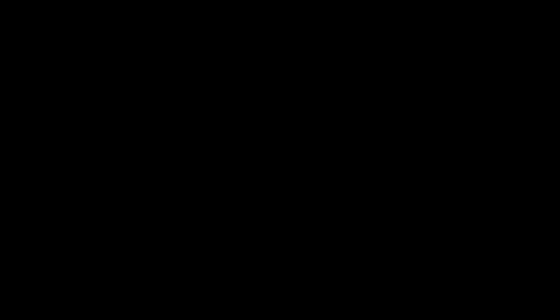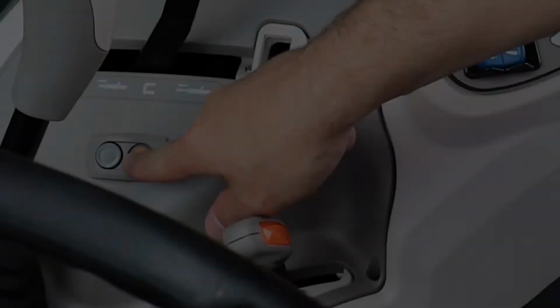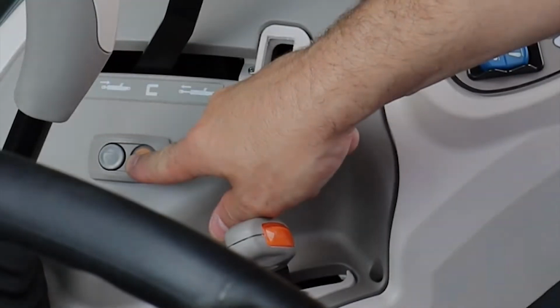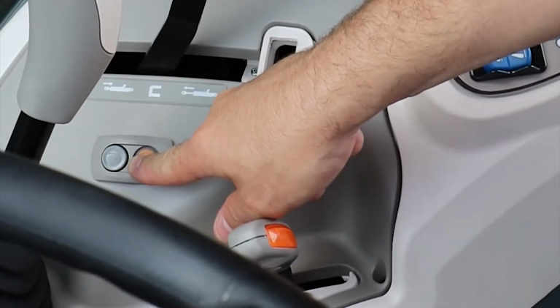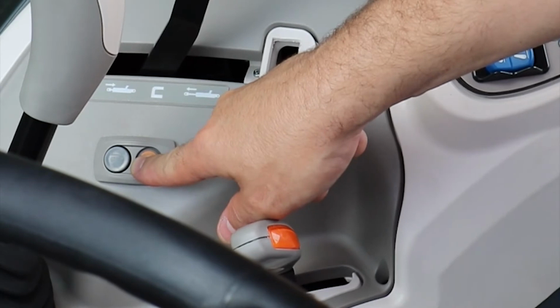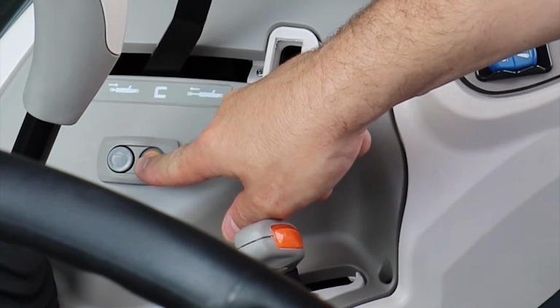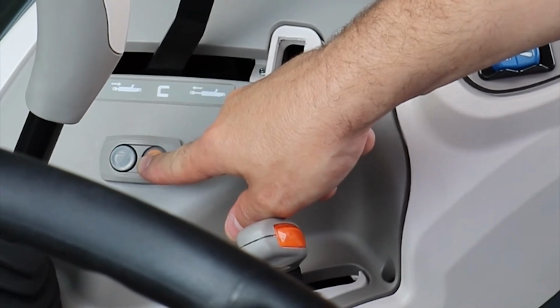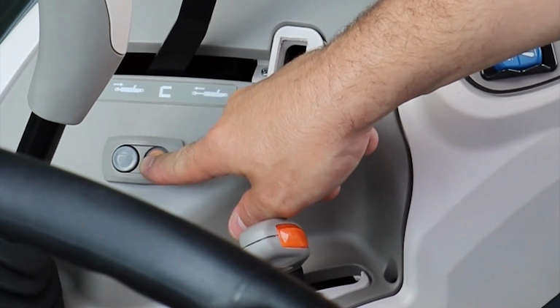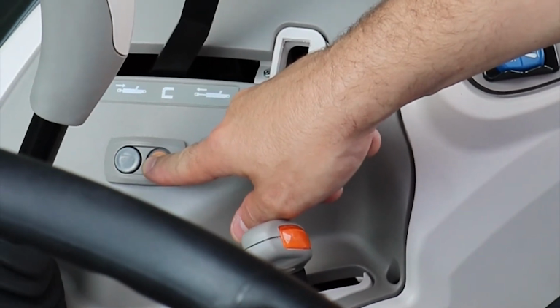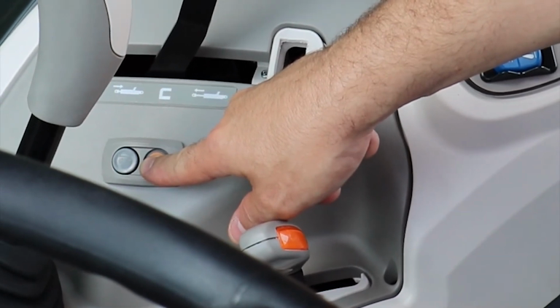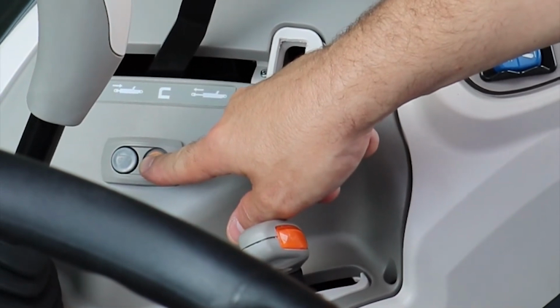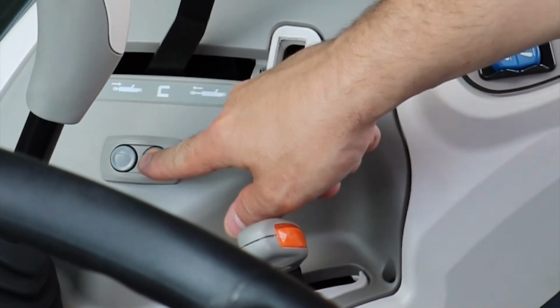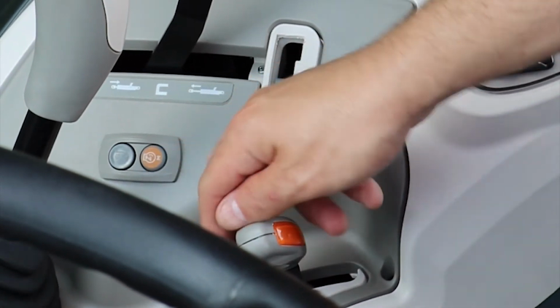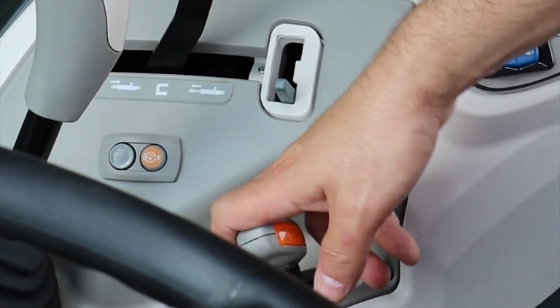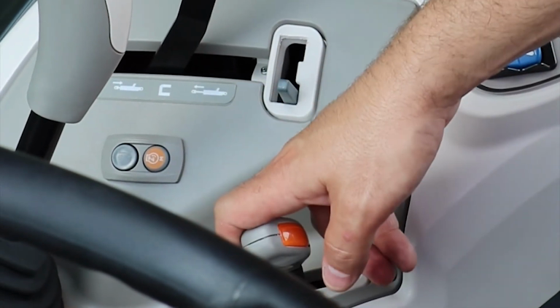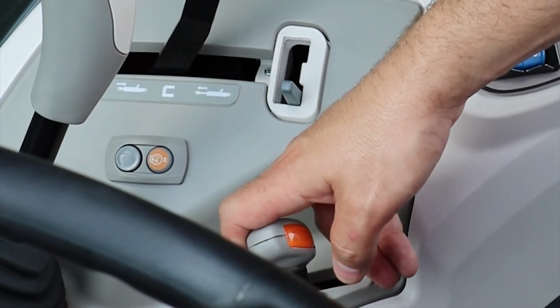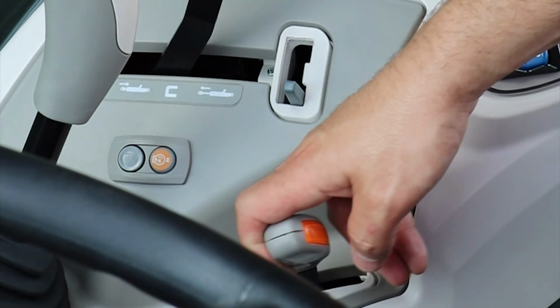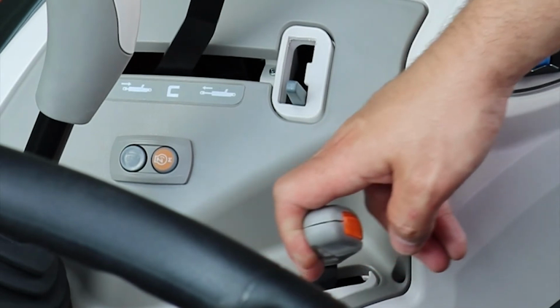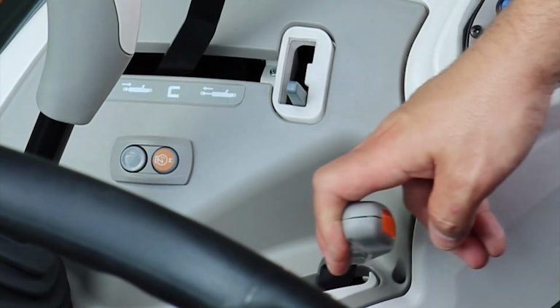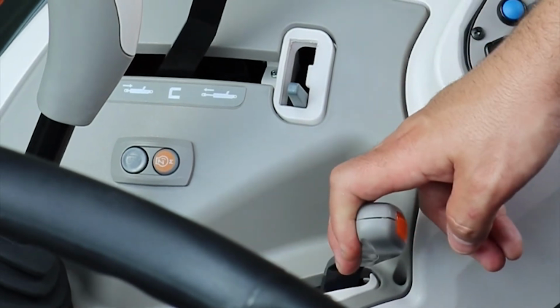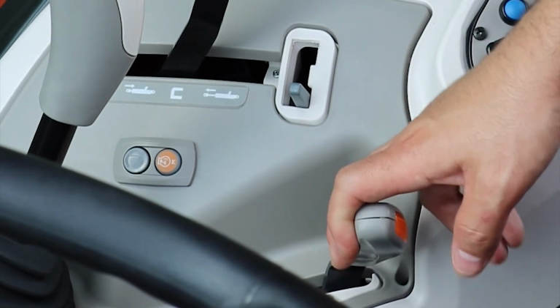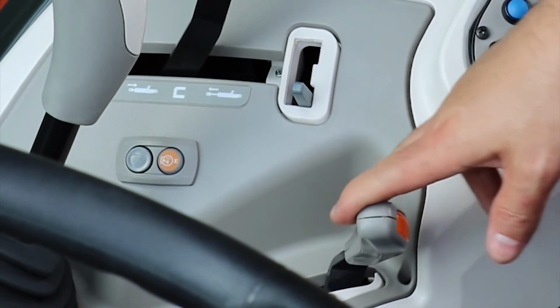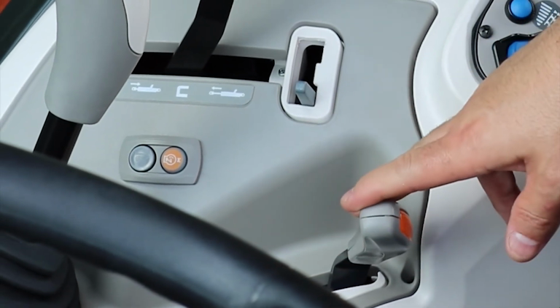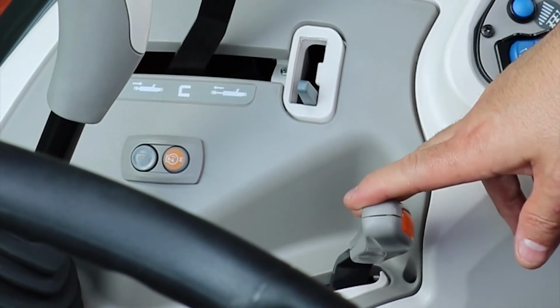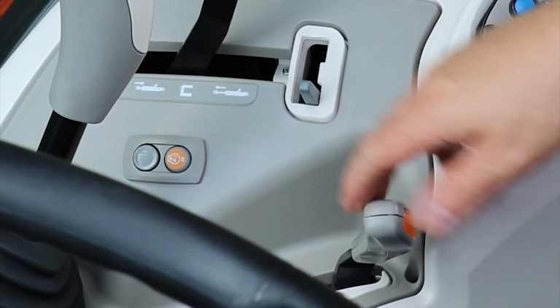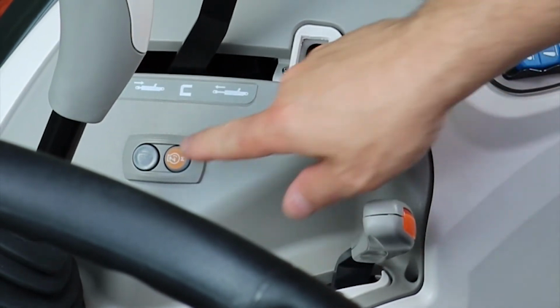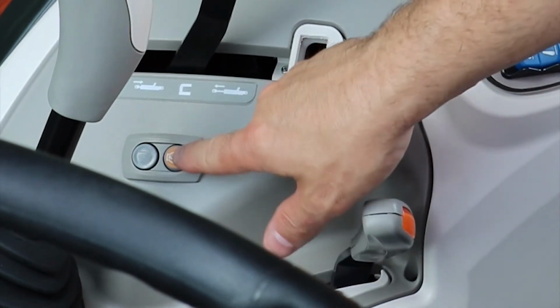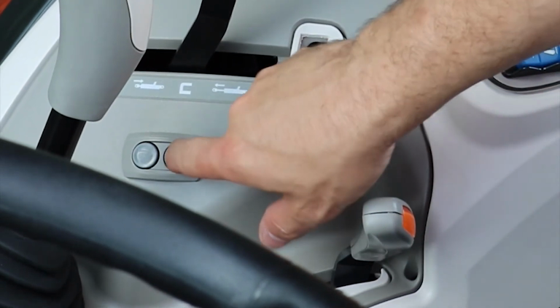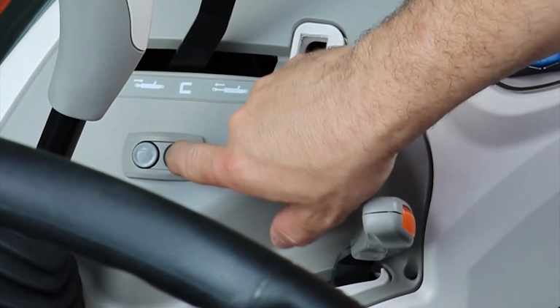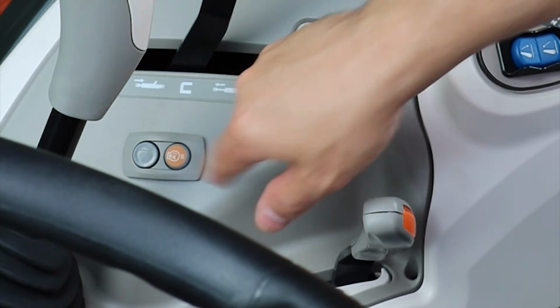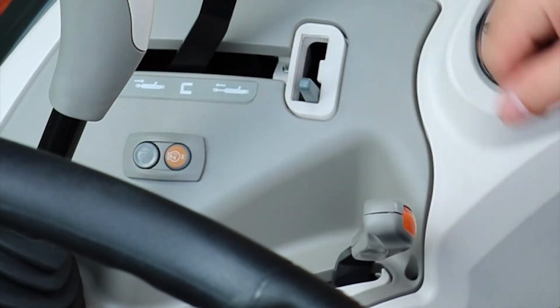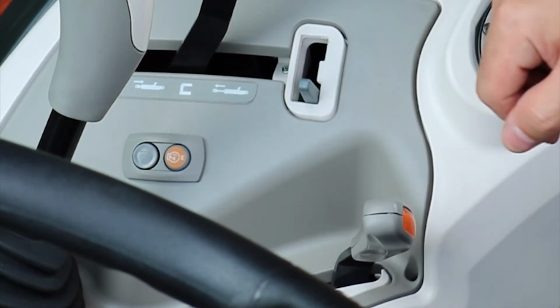We also have the engine memory button. This allows us to set a predetermined position for our engine RPM. Put your engine at the desired RPM and hold the button for three seconds — that will store it in key memory.